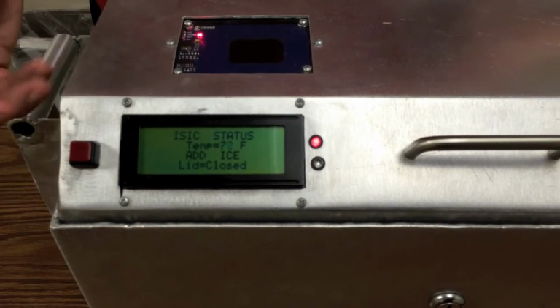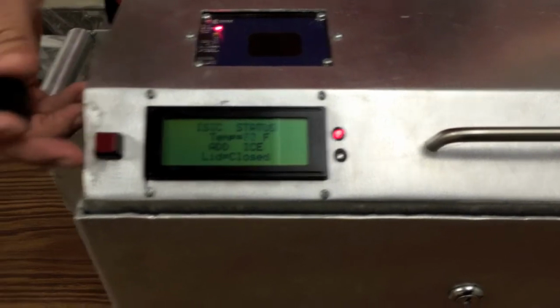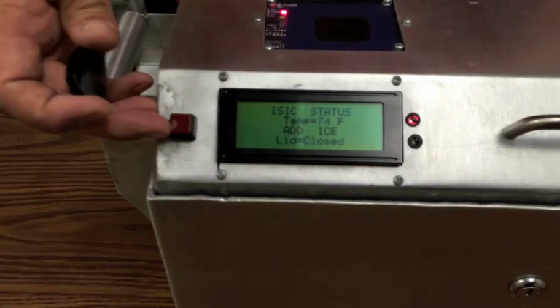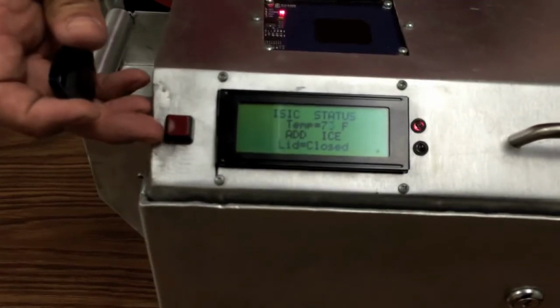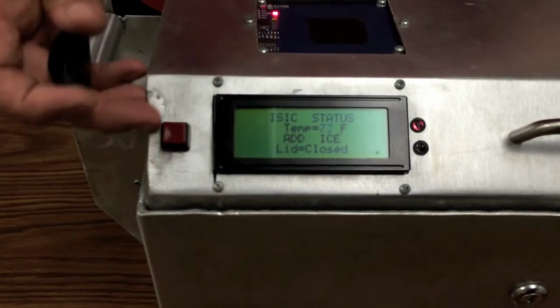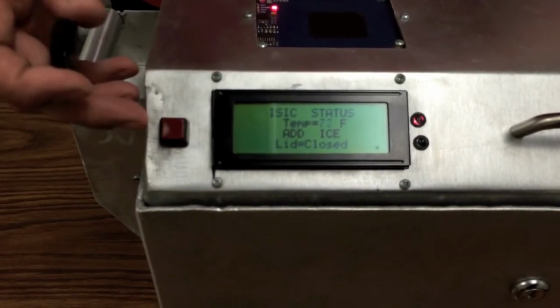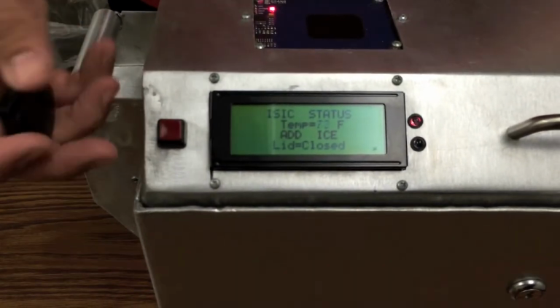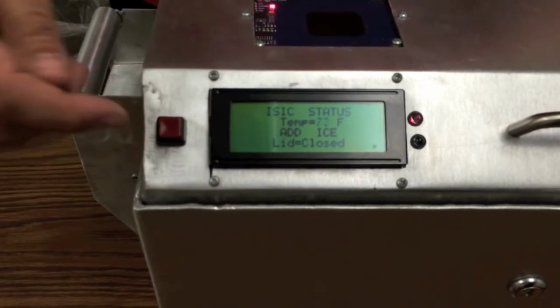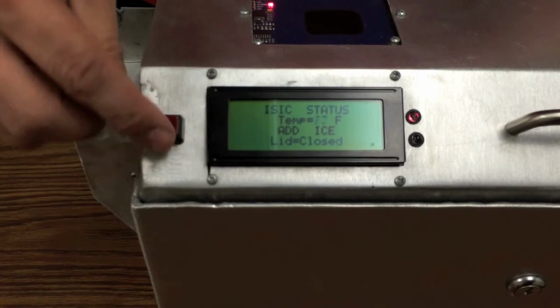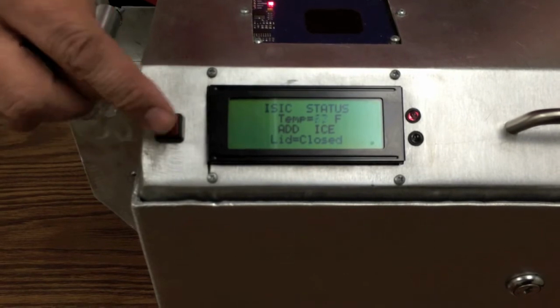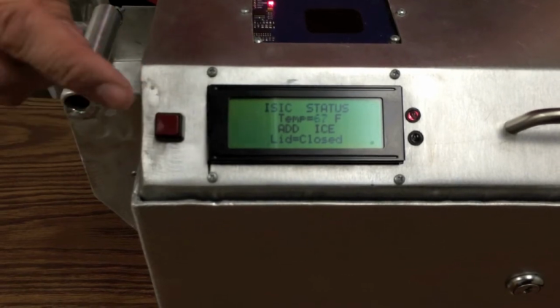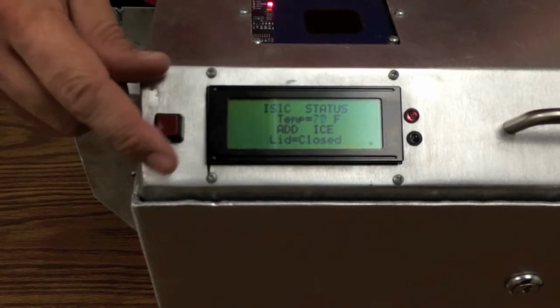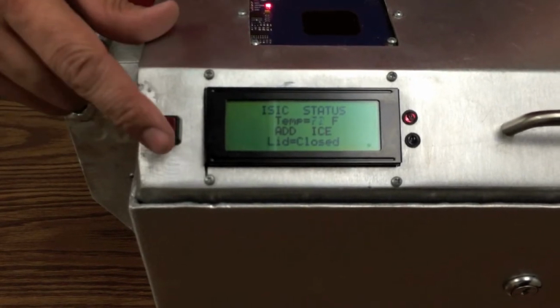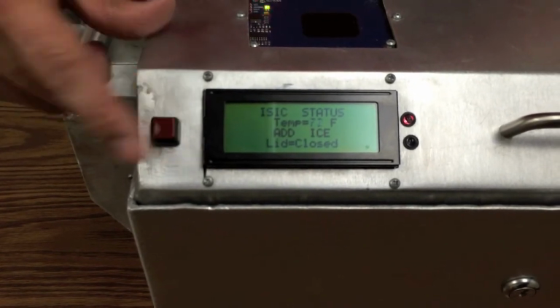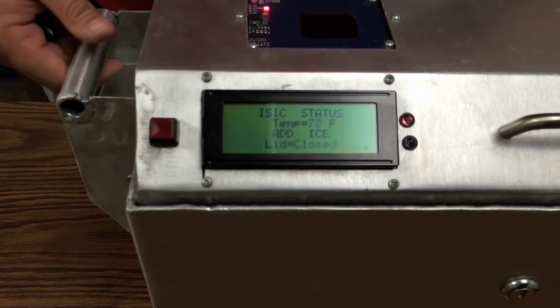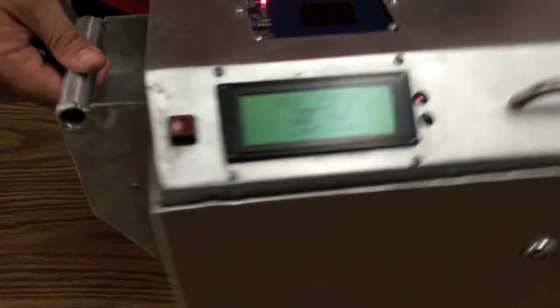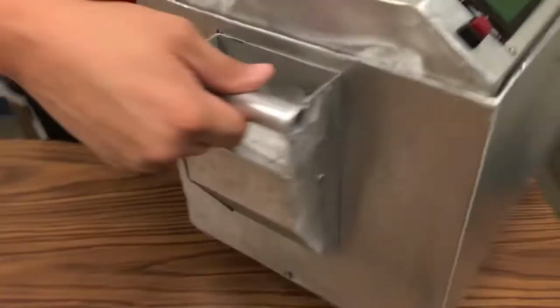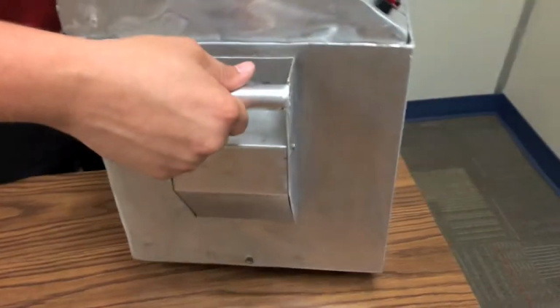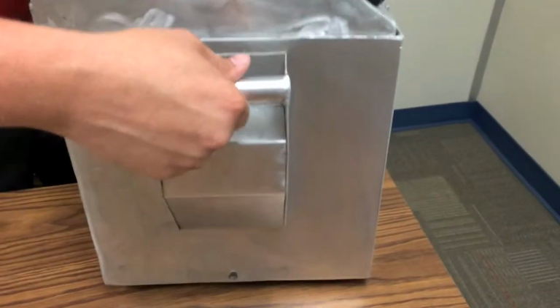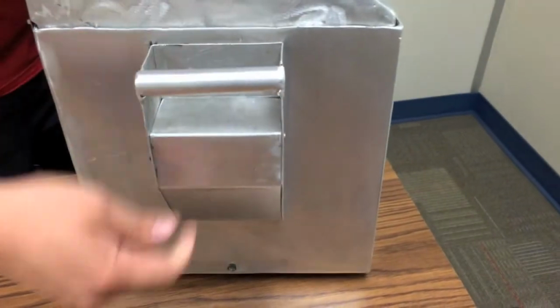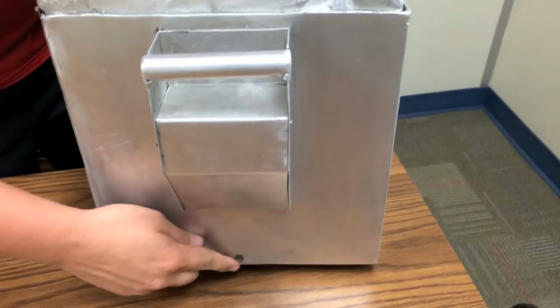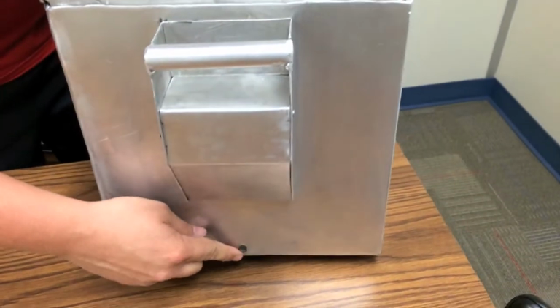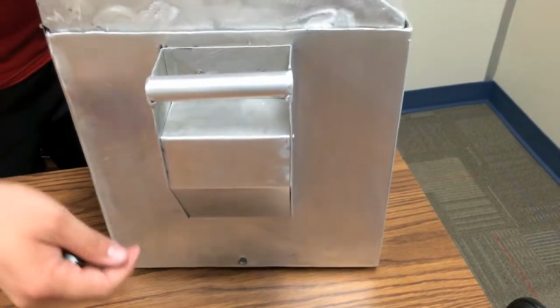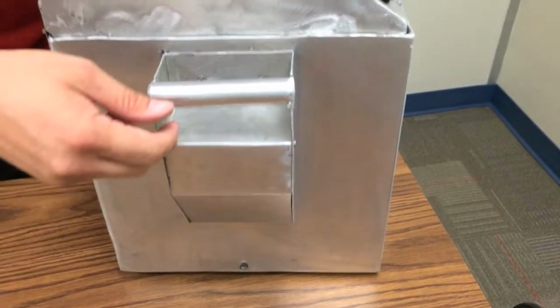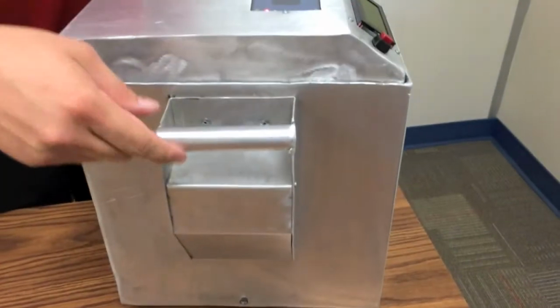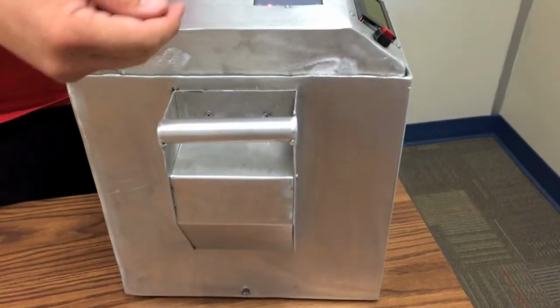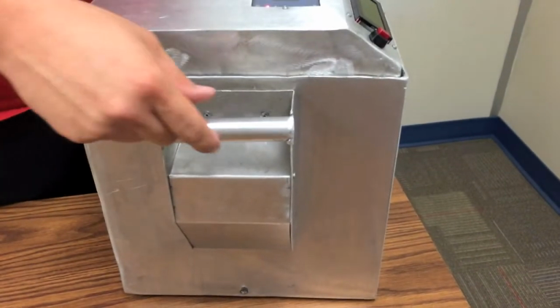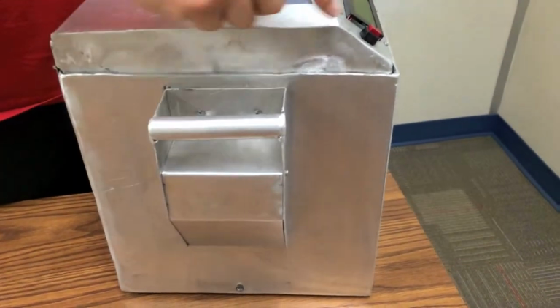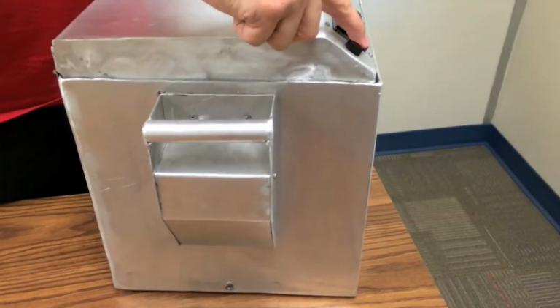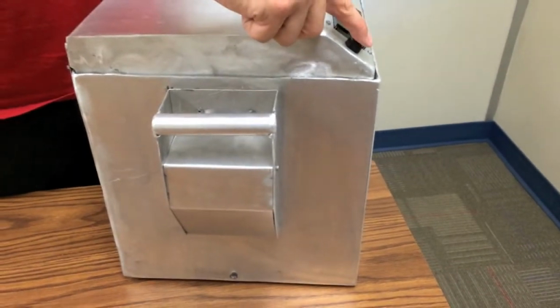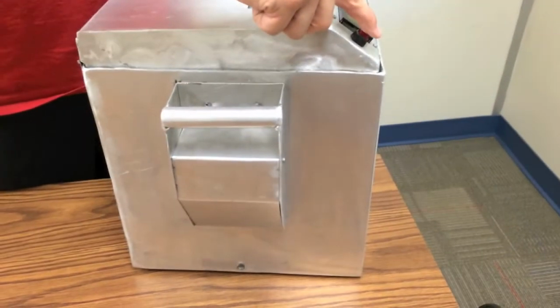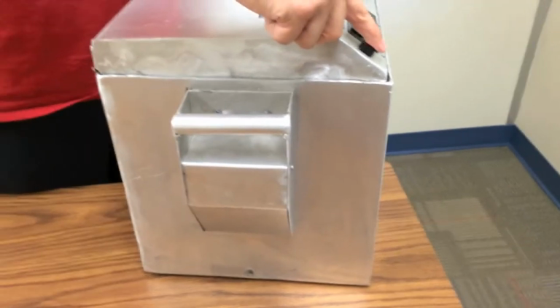On the edge here is a button that operates a 12-volt solenoid on the side for the drain system. So instead of having a plug like a typical ice chest, this works off a solenoid valve.